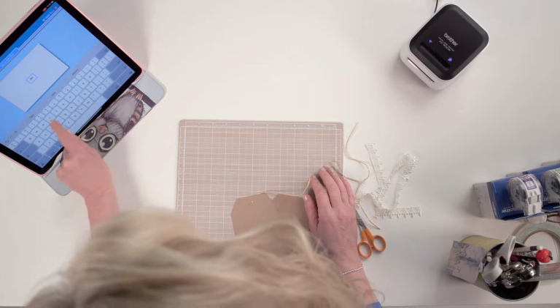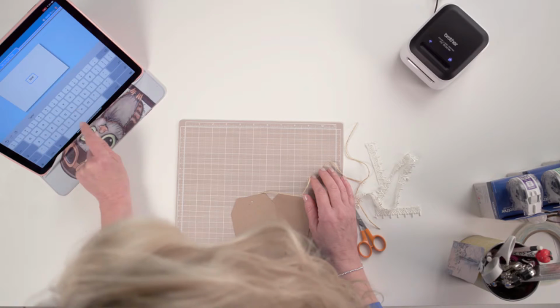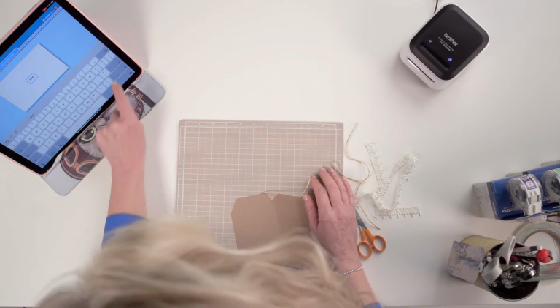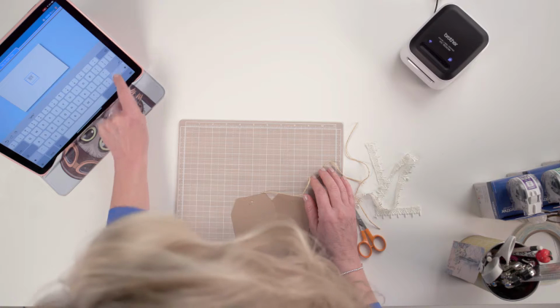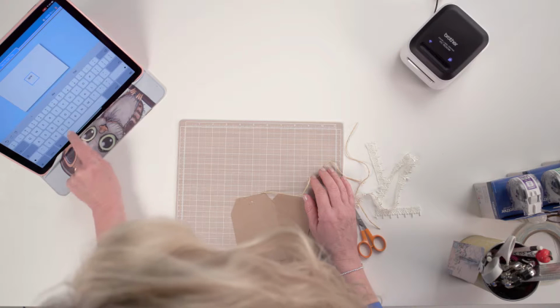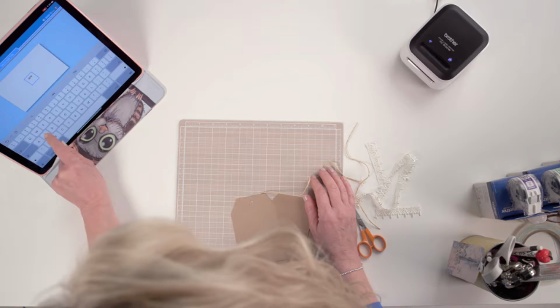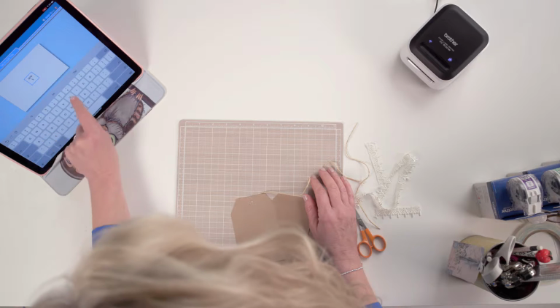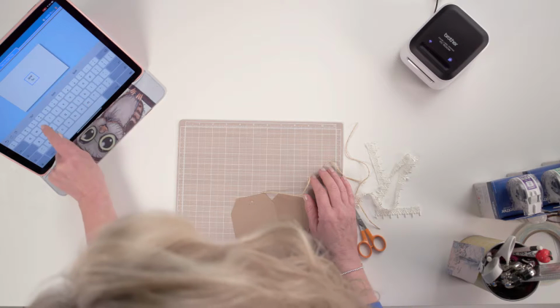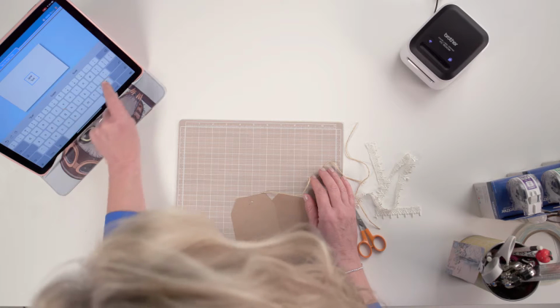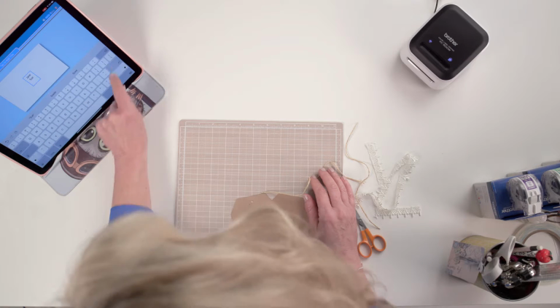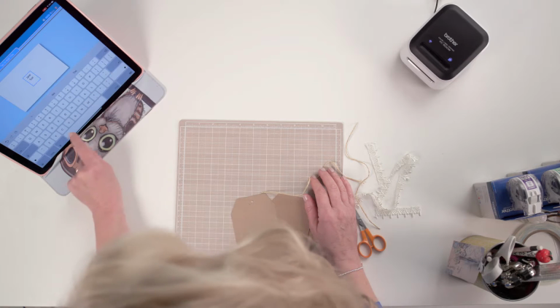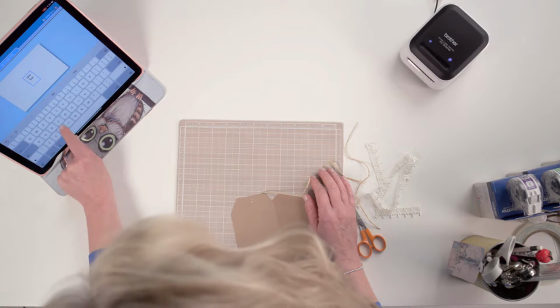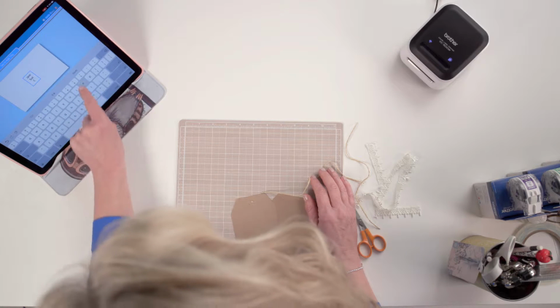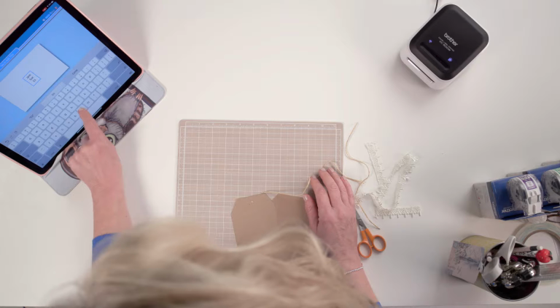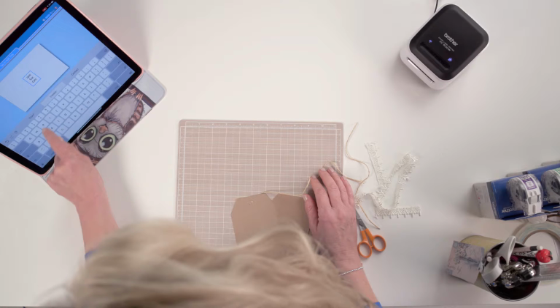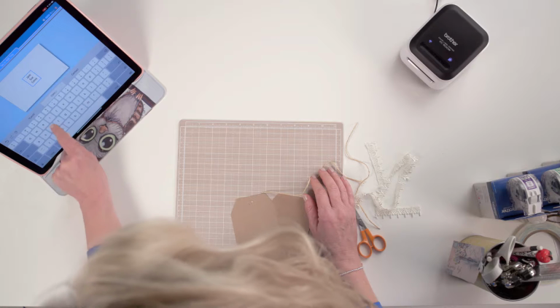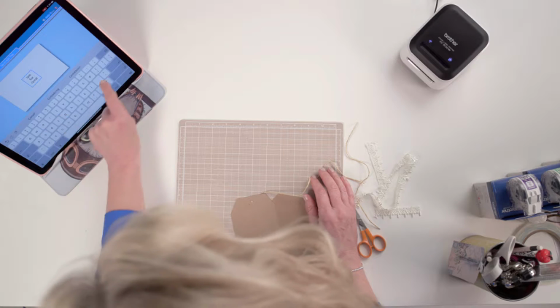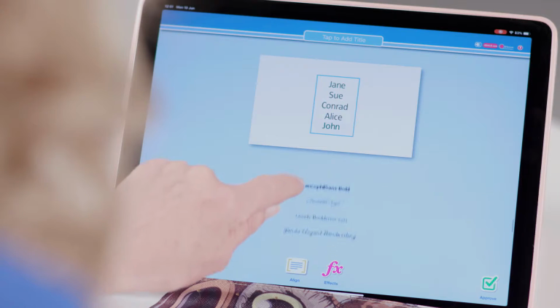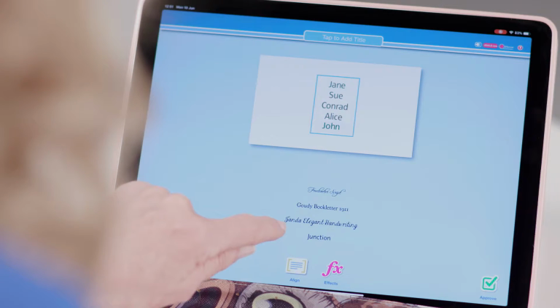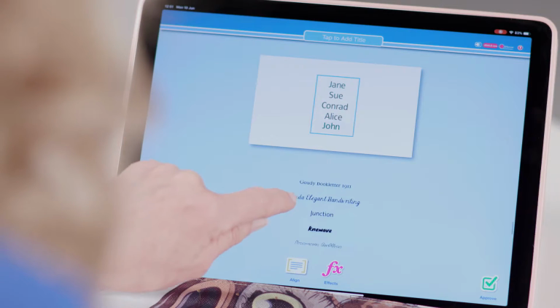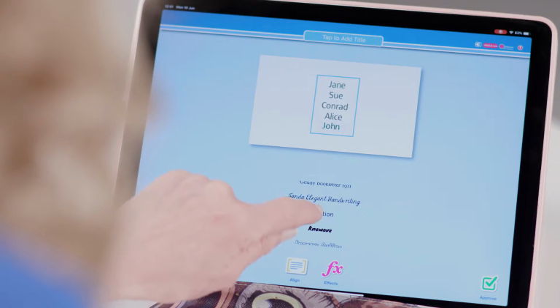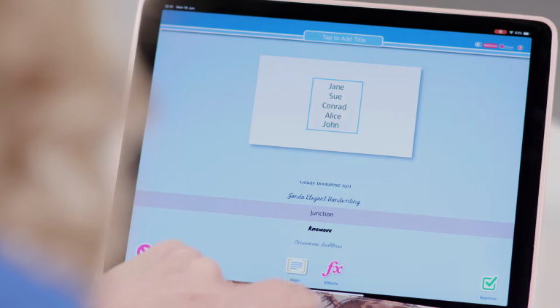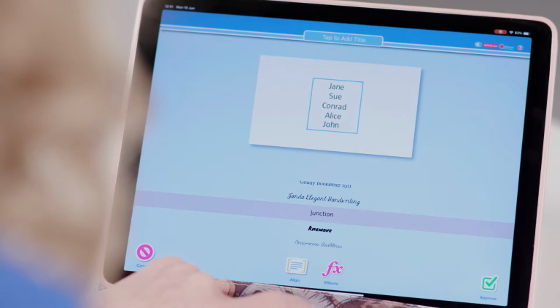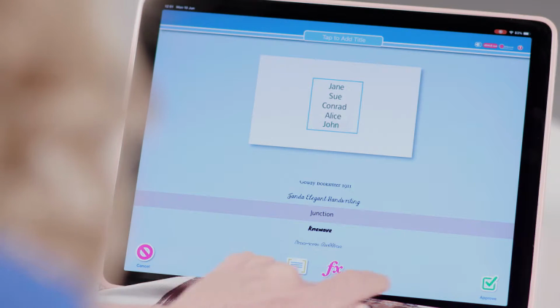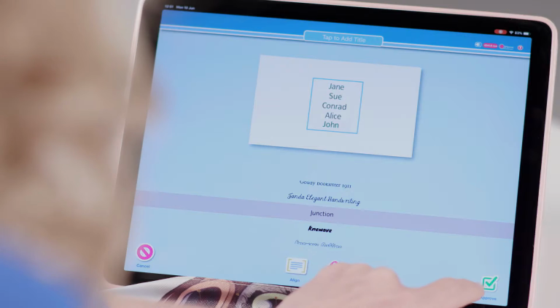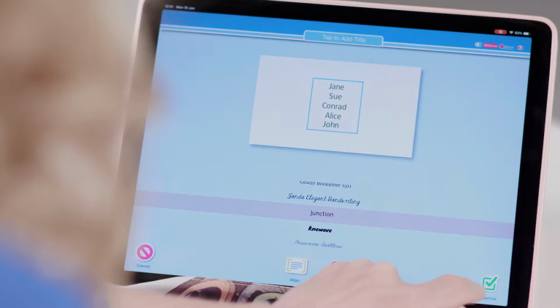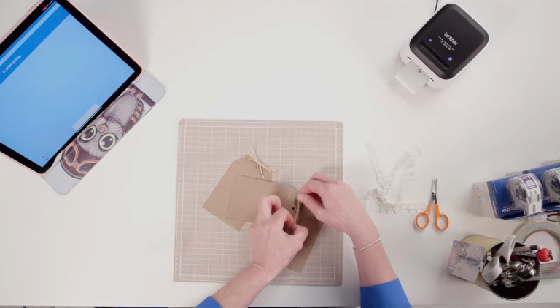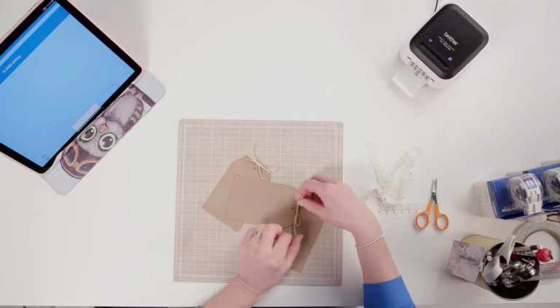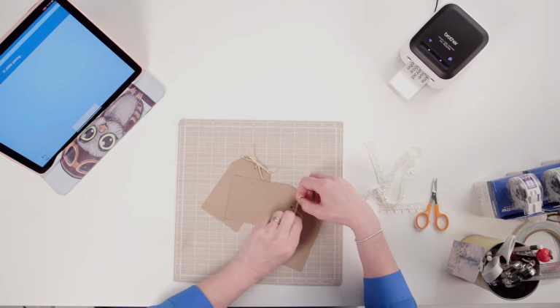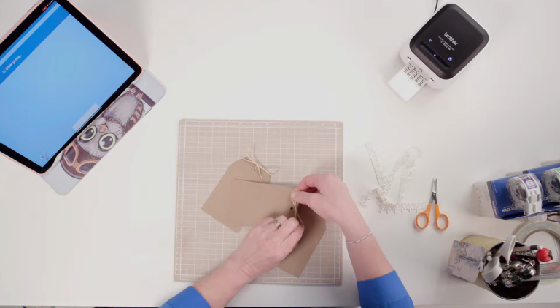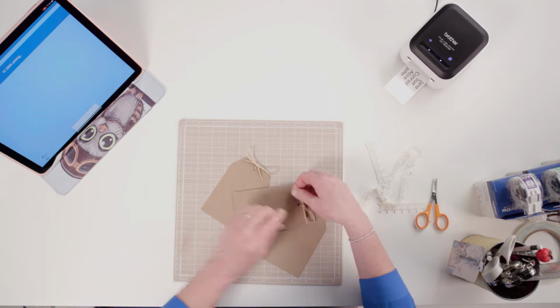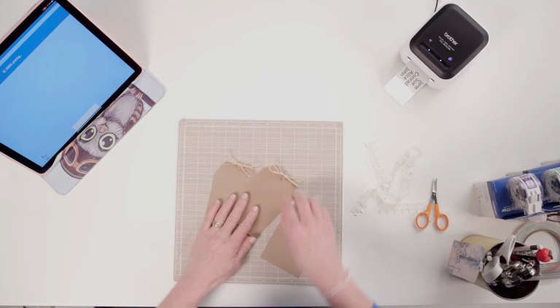Press Type and I'm using the keypad to insert the names, pressing Return after each name so that they're on single lines. I press Type Face and choose my font, pressing Approve when I'm happy with the choice. Then simply print and cut the label.